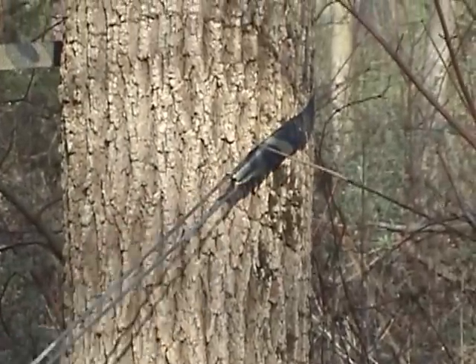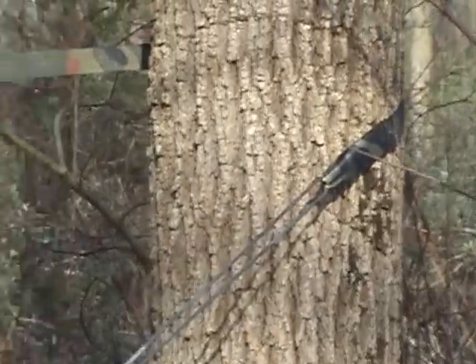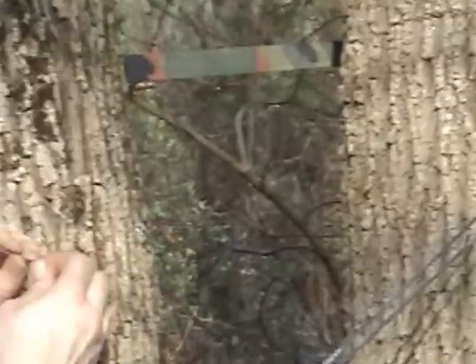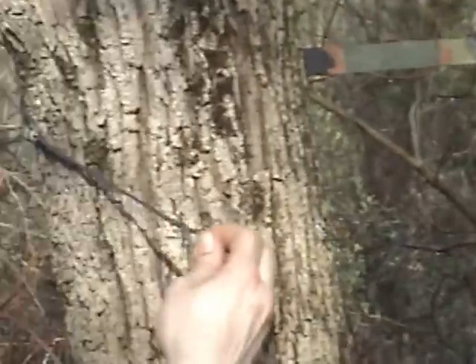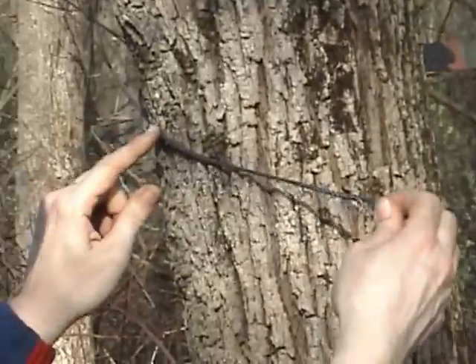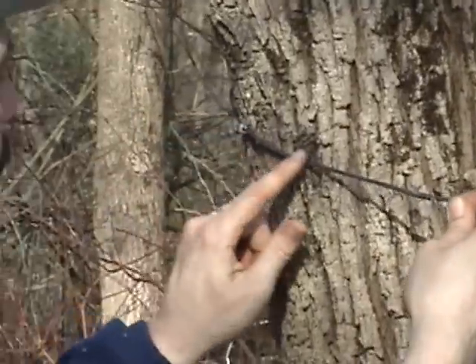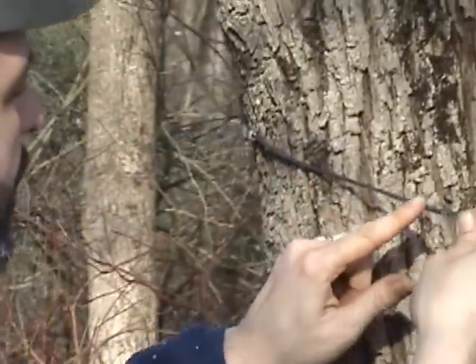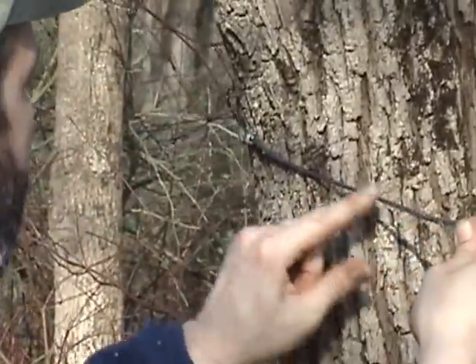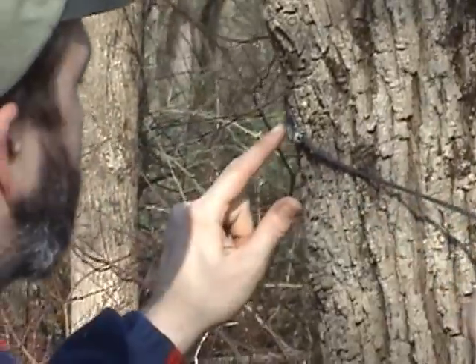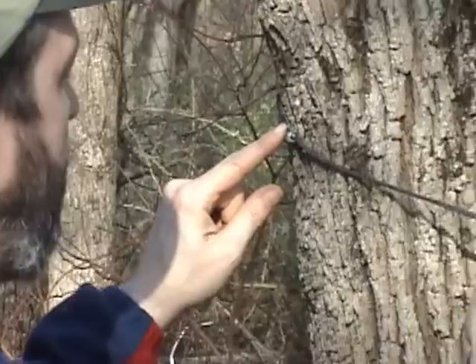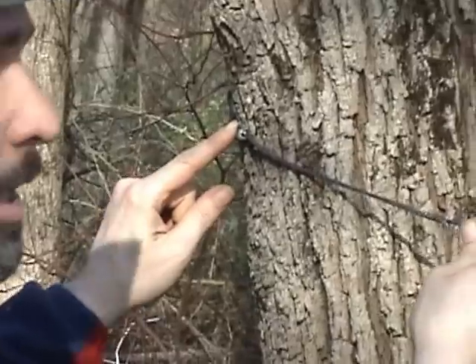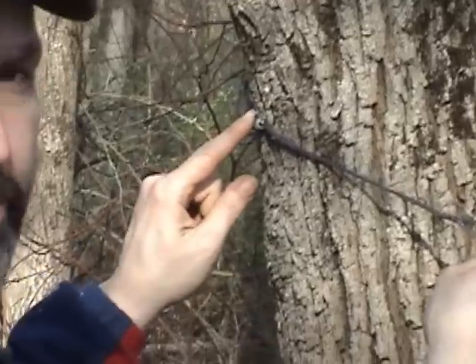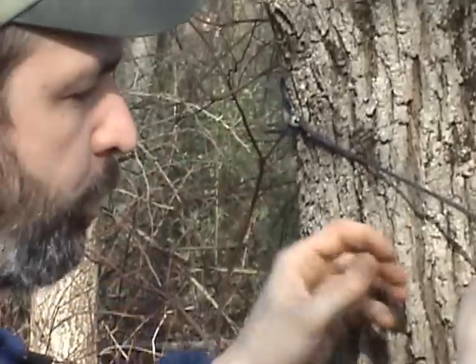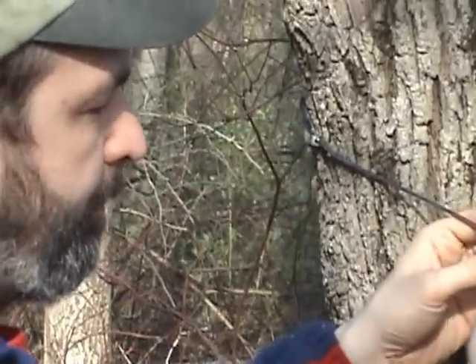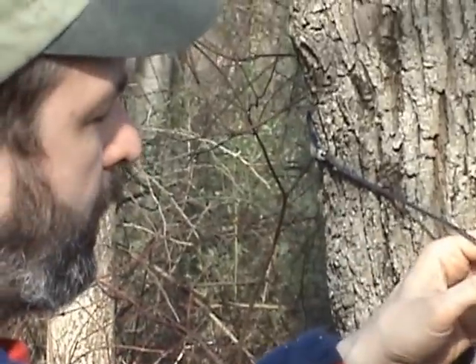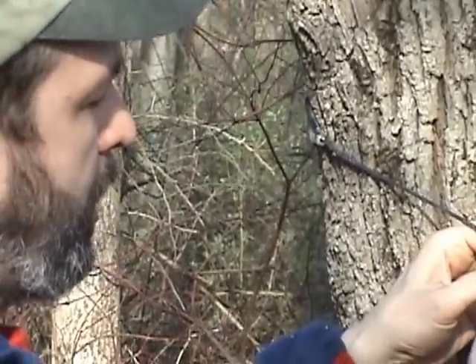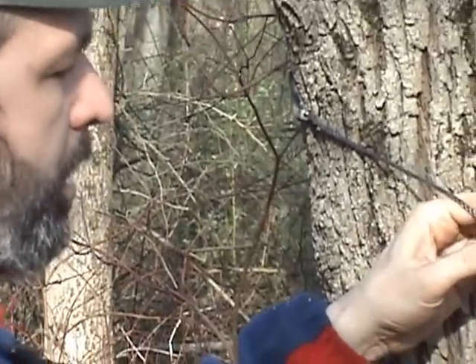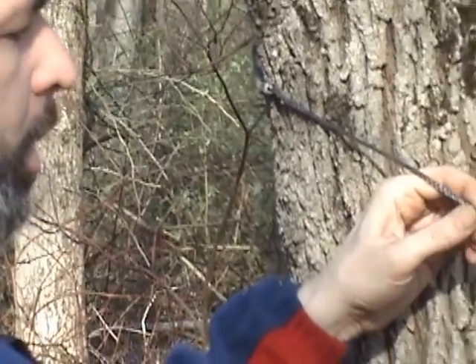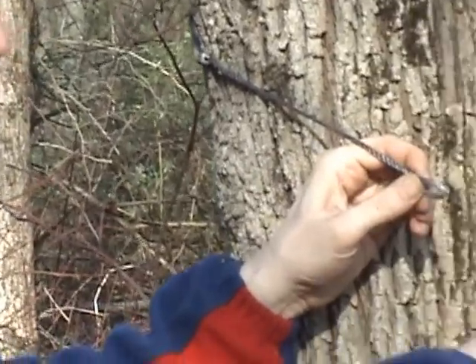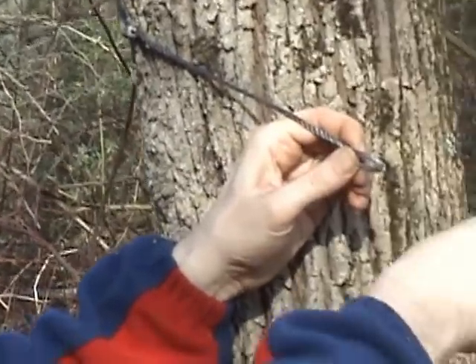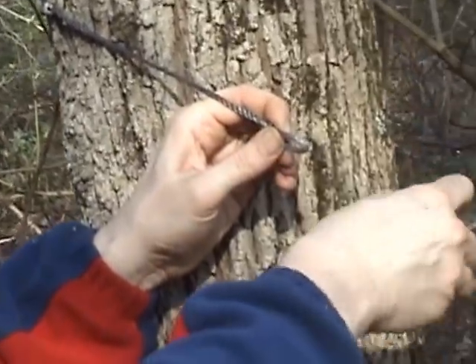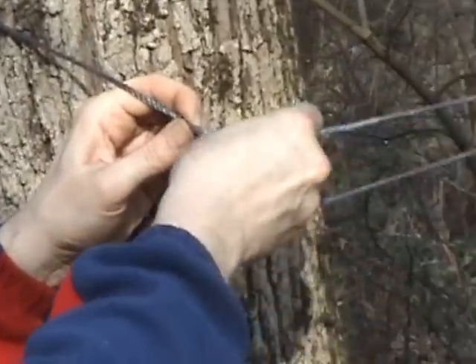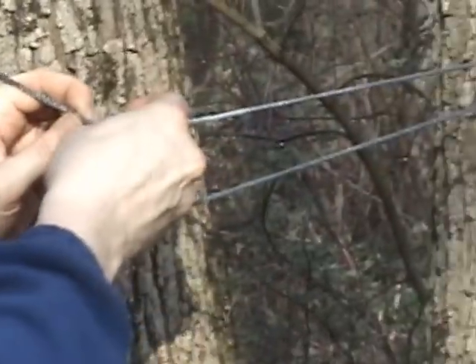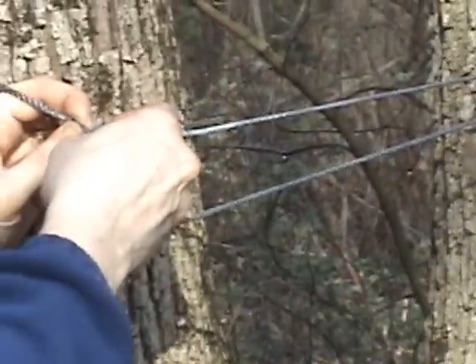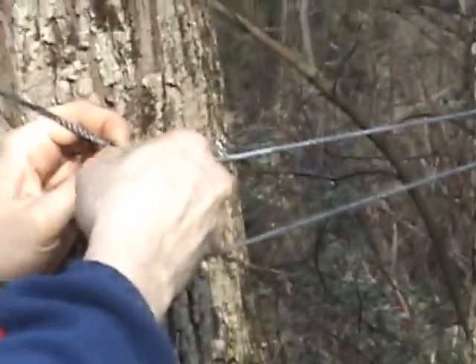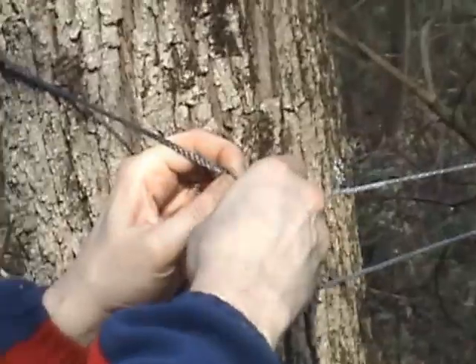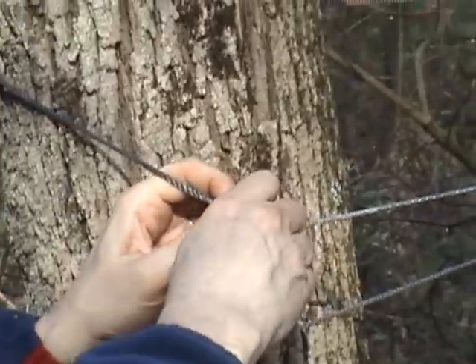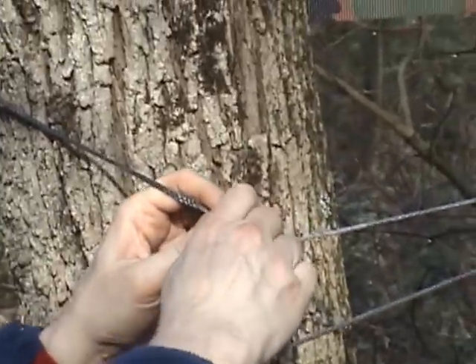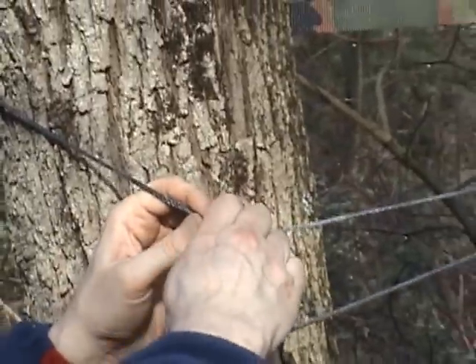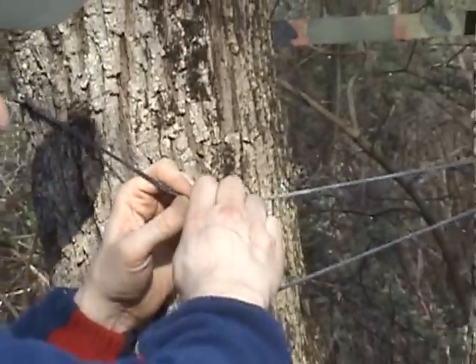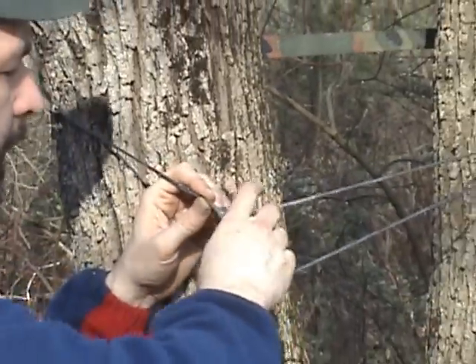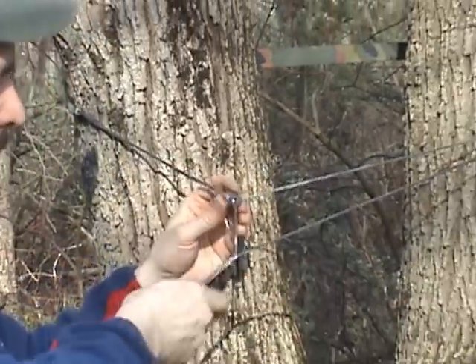On the other end of the hugger, I have a loop that is lark's head onto the other loop. All I do is wrap around the tree, take the whoopee hook and click it in place.